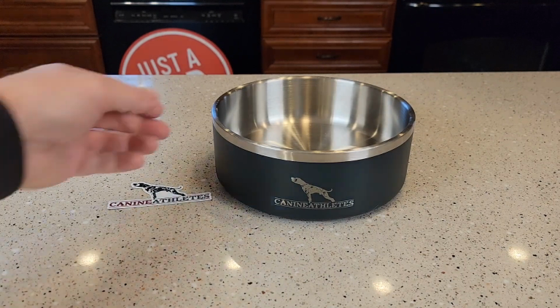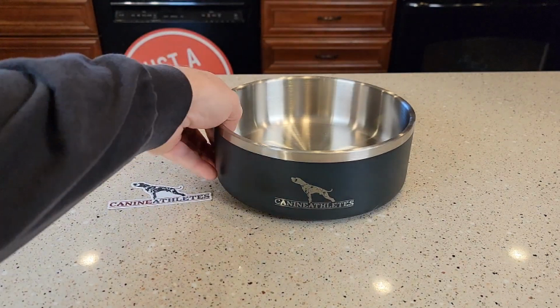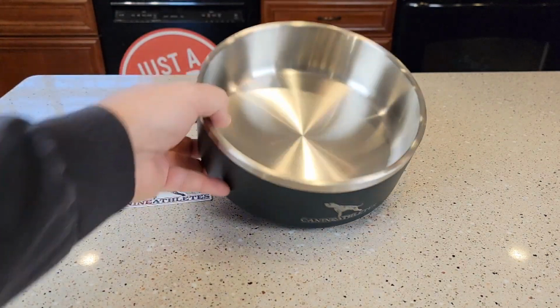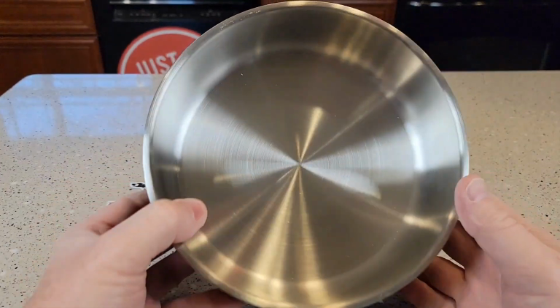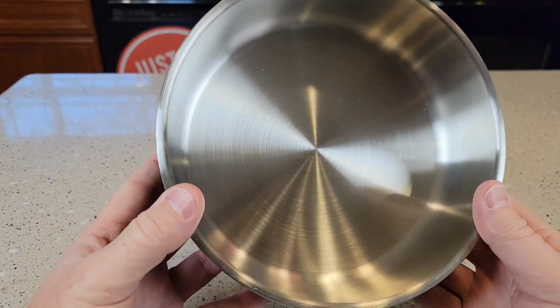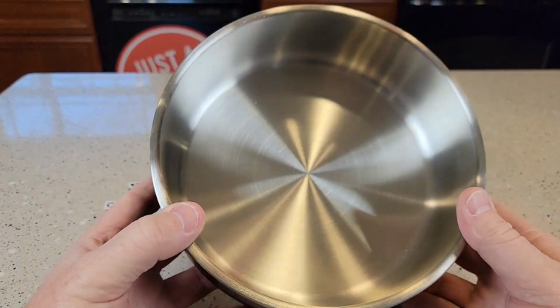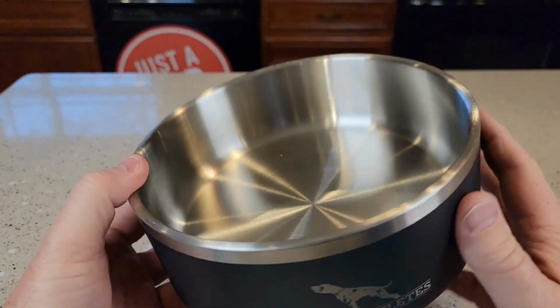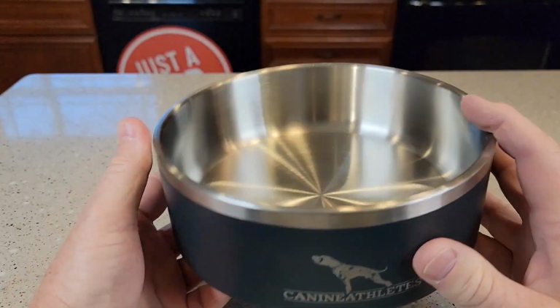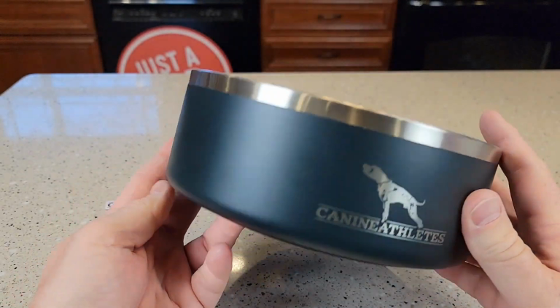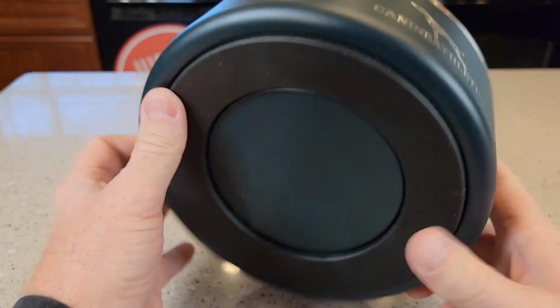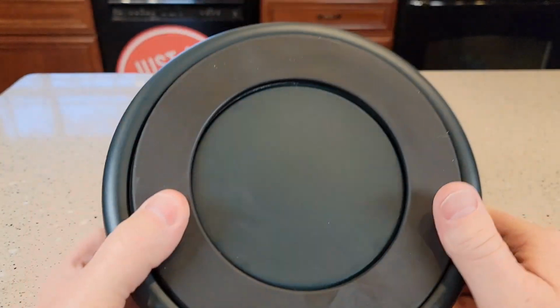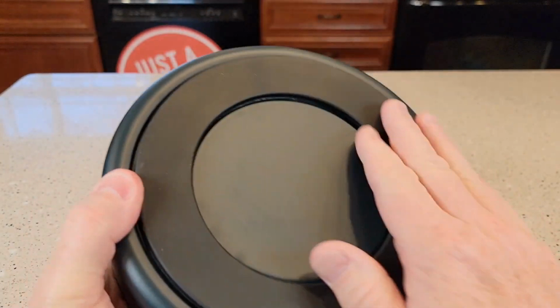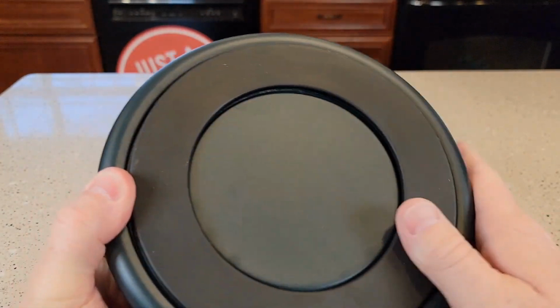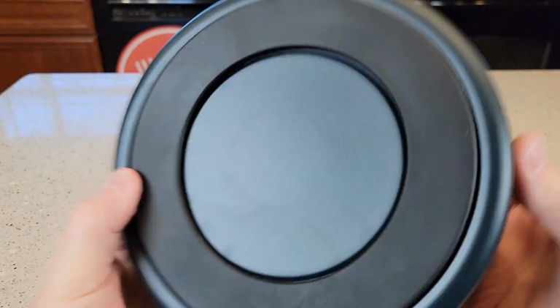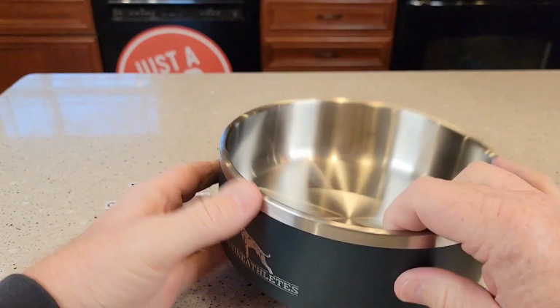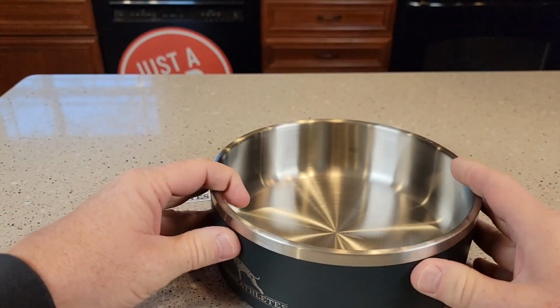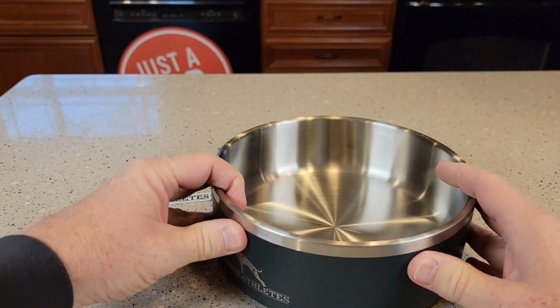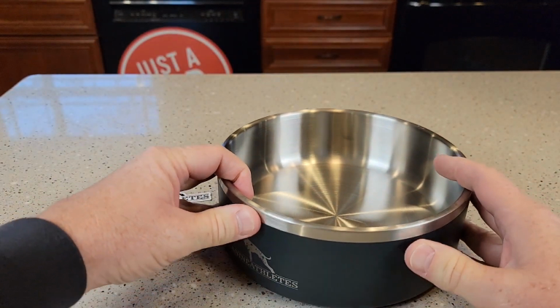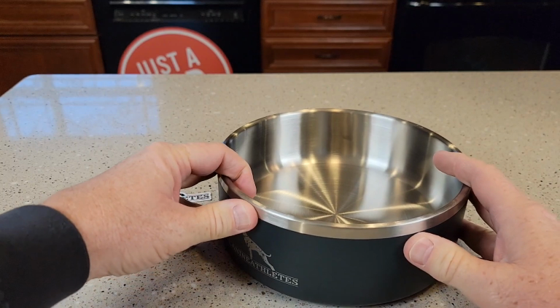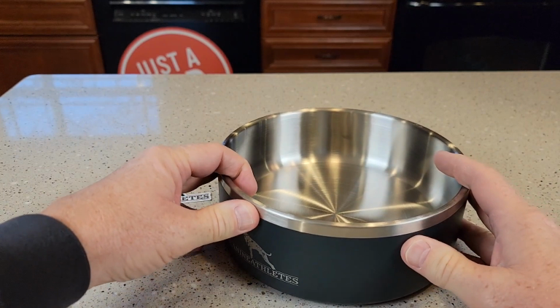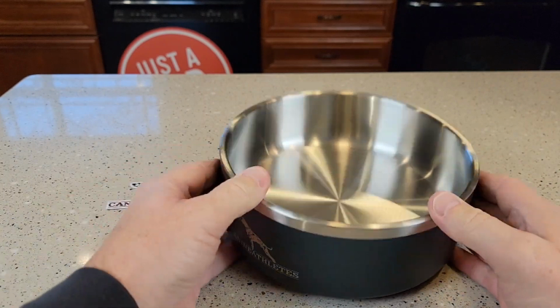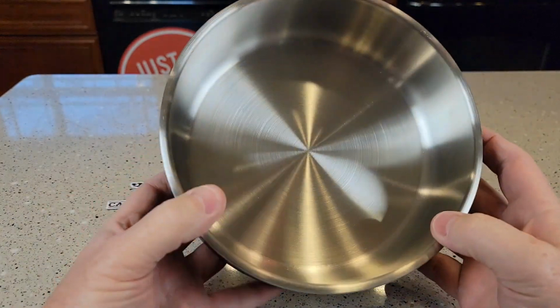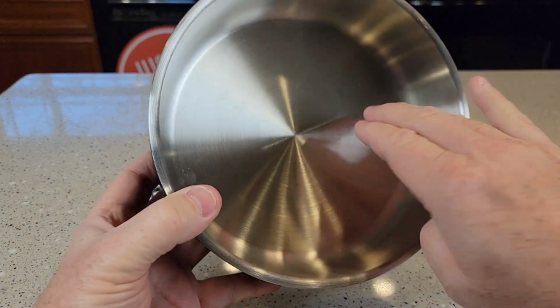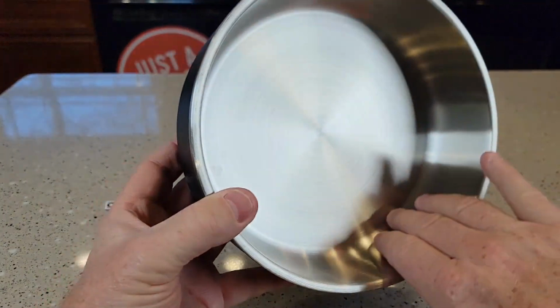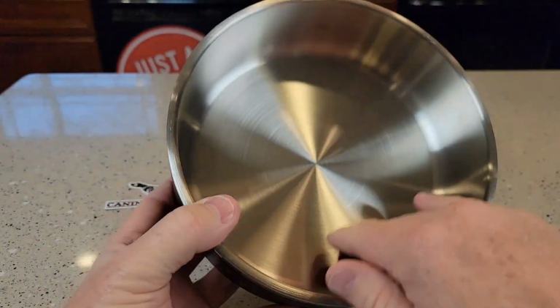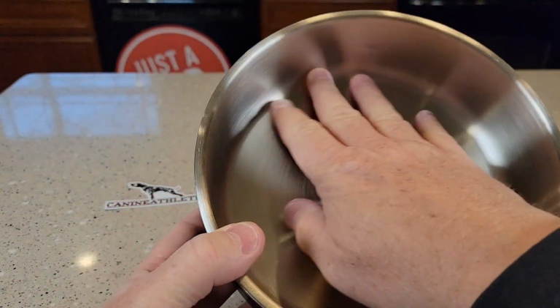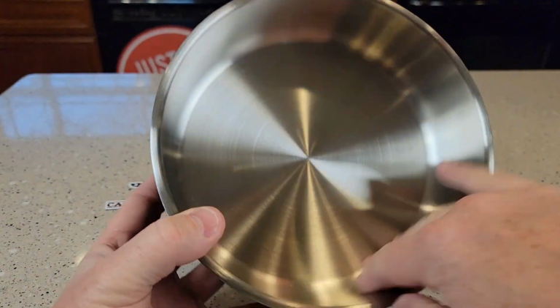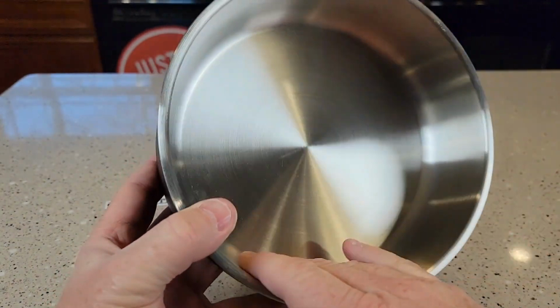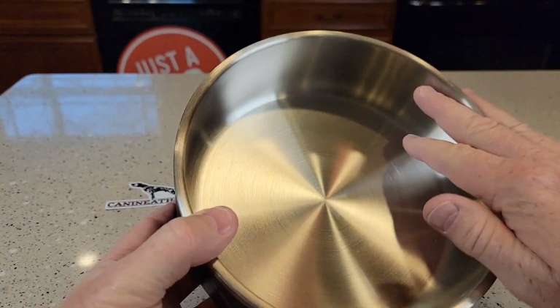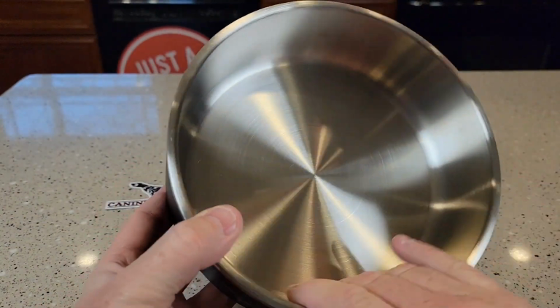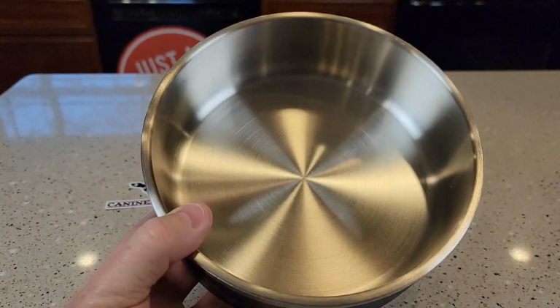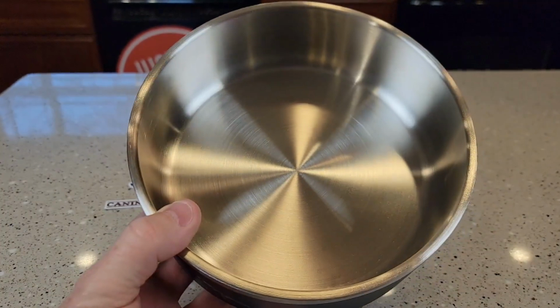This is made of stainless steel, food grade. It's very well built. It's got this nice rubber bottom that's going to keep the dog bowl from moving. Very smooth on the inside — nothing for your dog to get caught on.